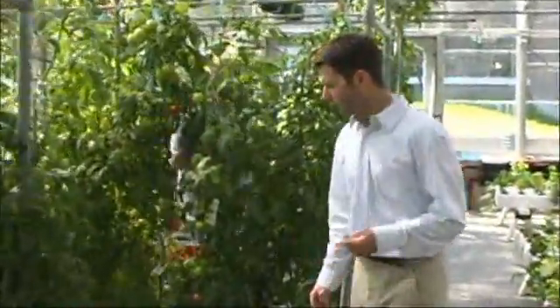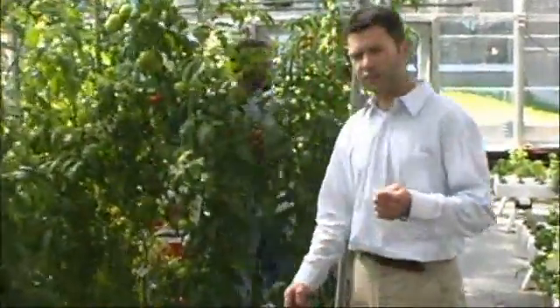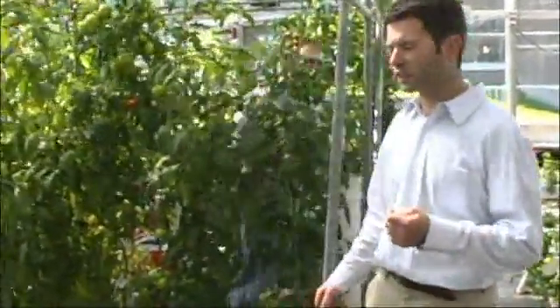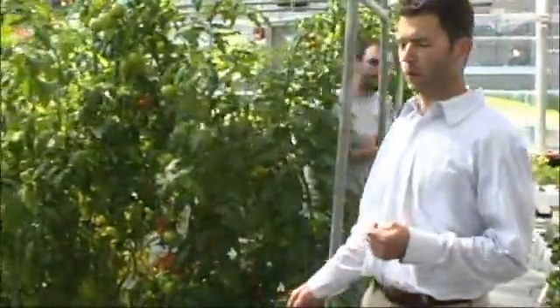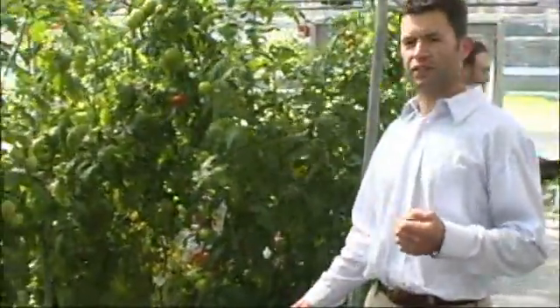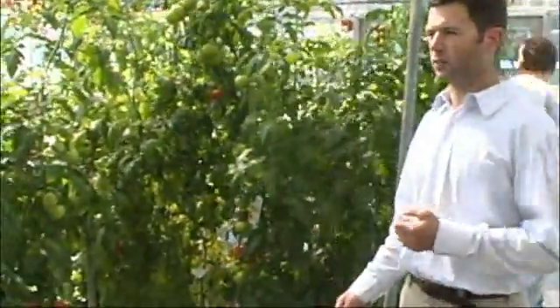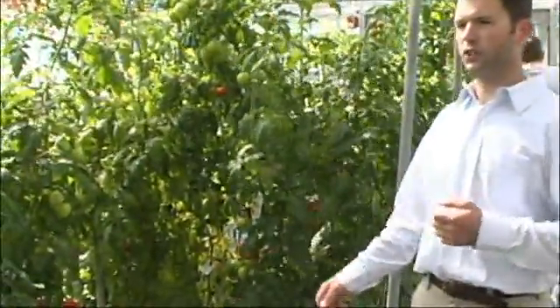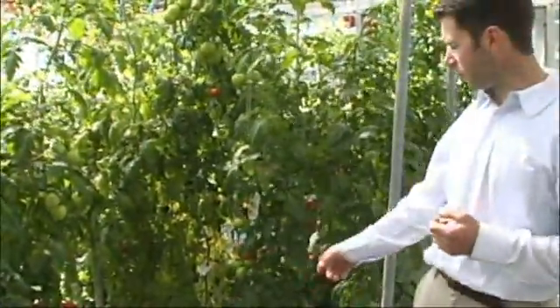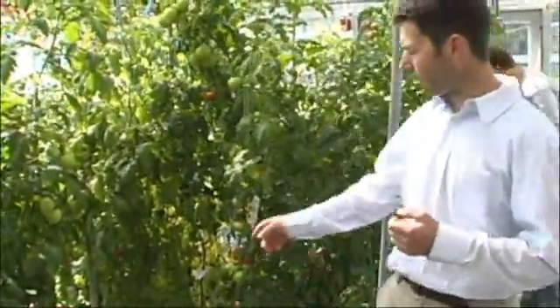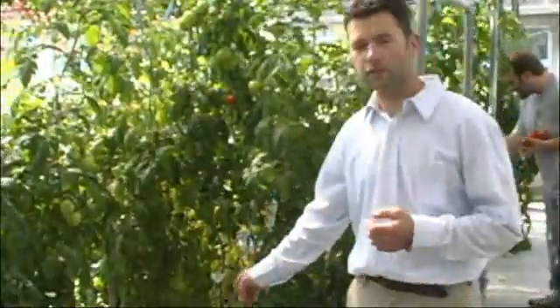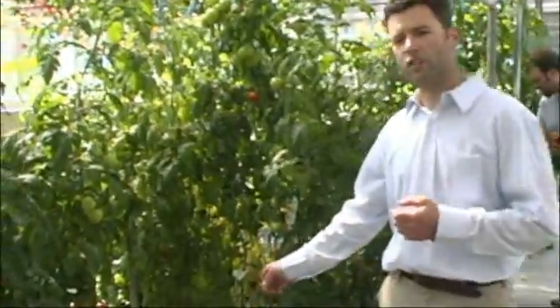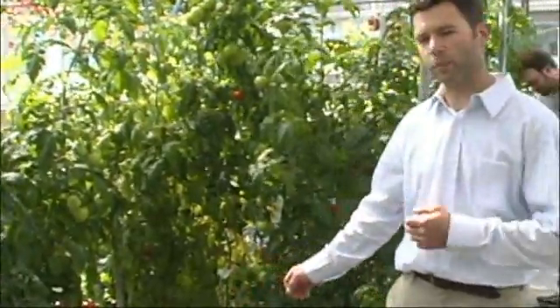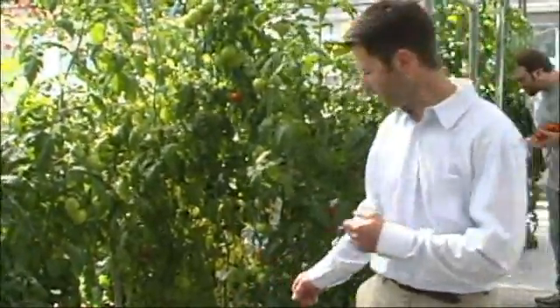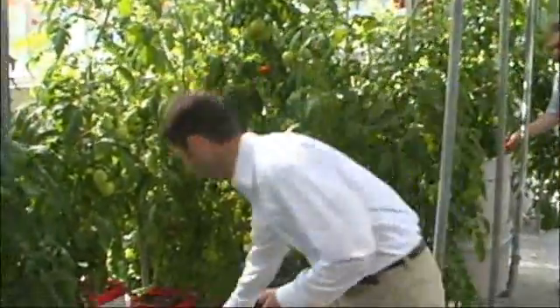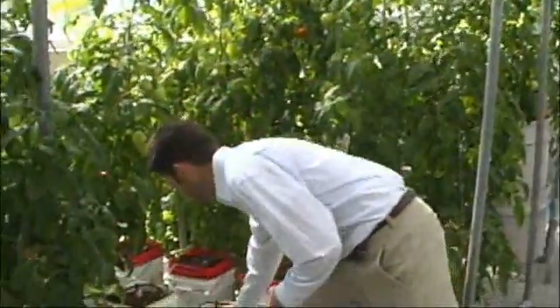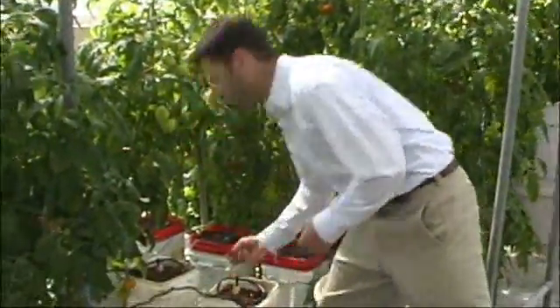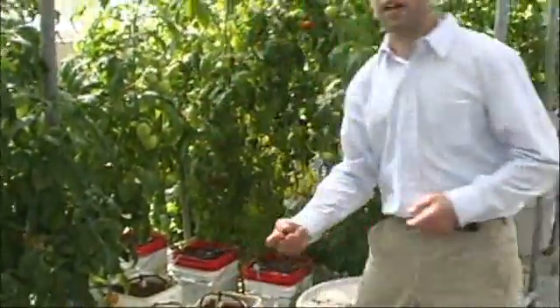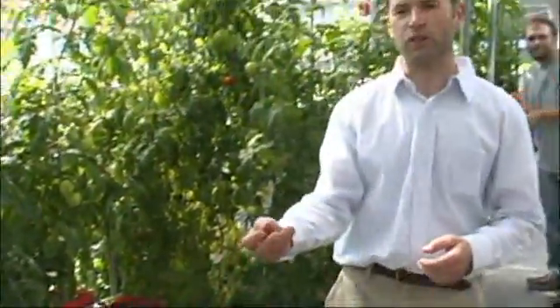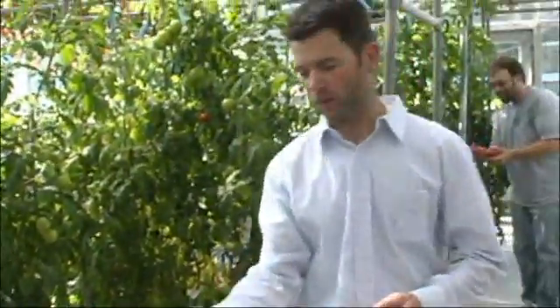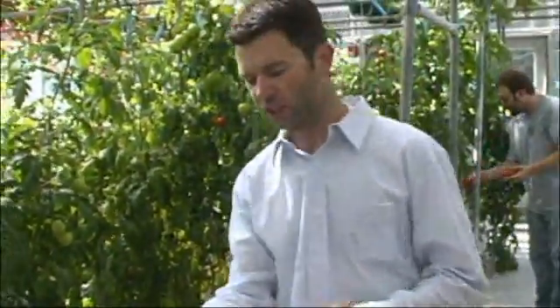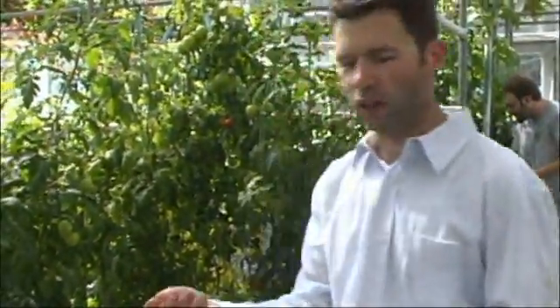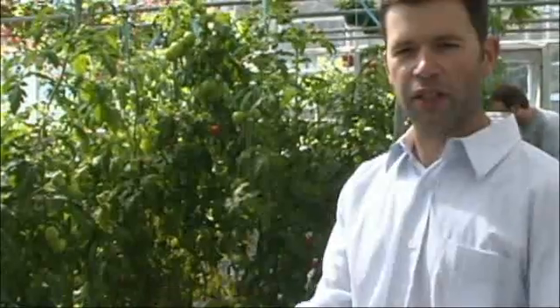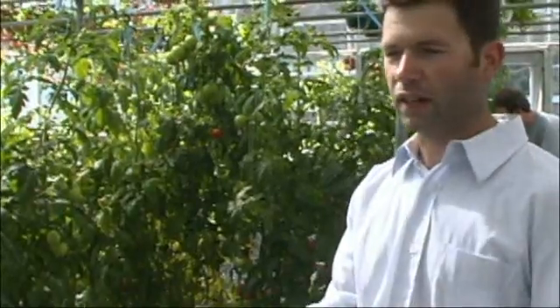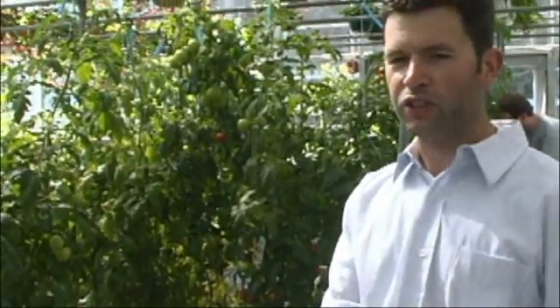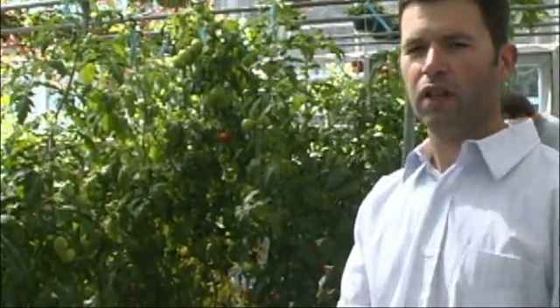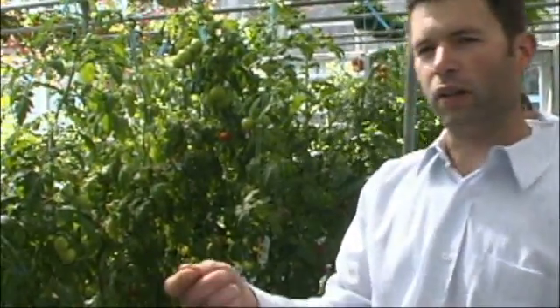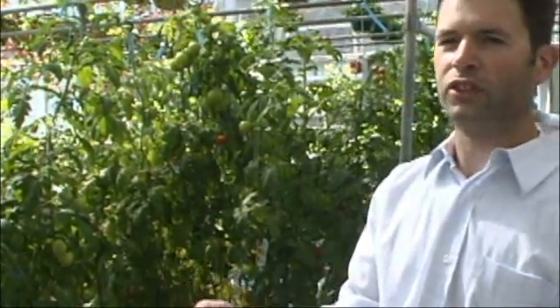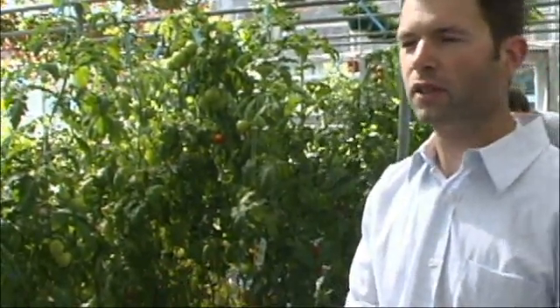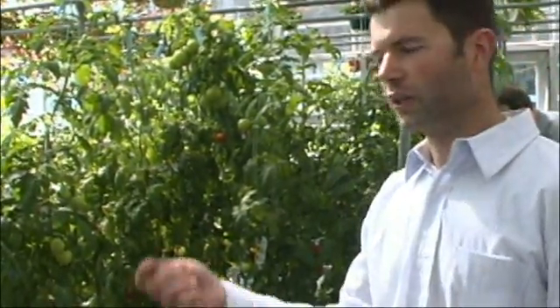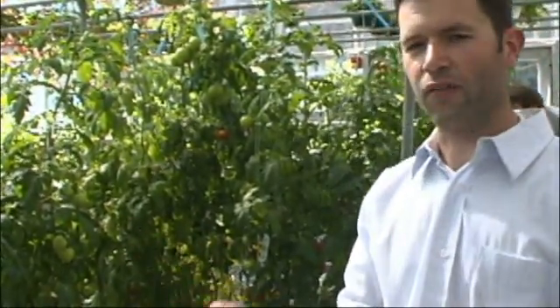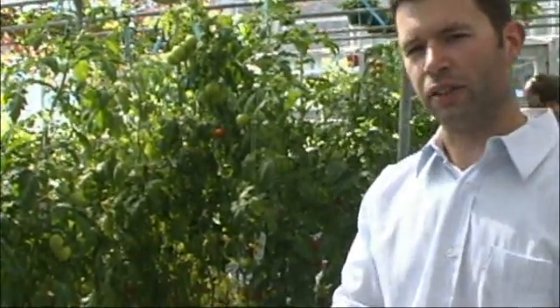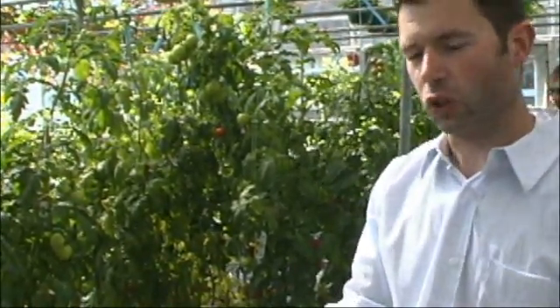Which brings us to this wing of the propagation greenhouse, where students are growing hydroponic tomatoes in what's called hydroton, which is a soilless media that allows for nutrient and water infiltration, but without the messiness of soil.